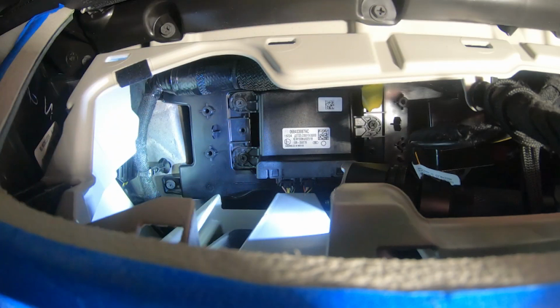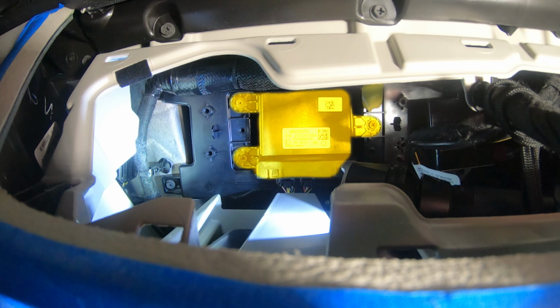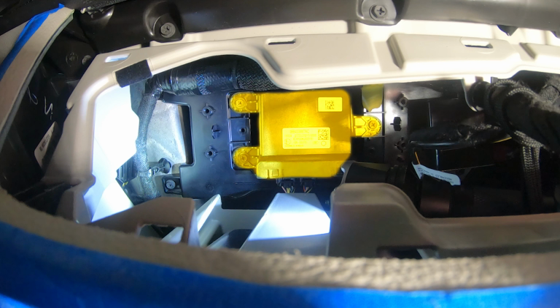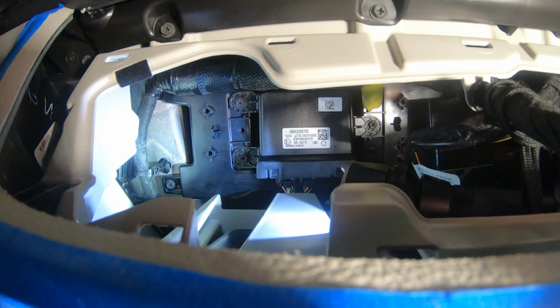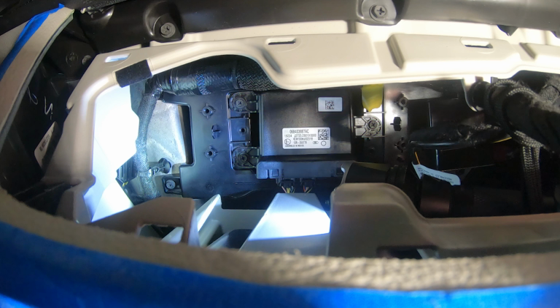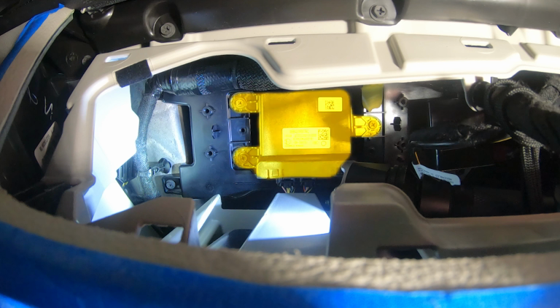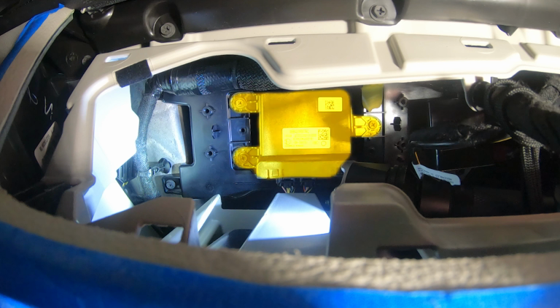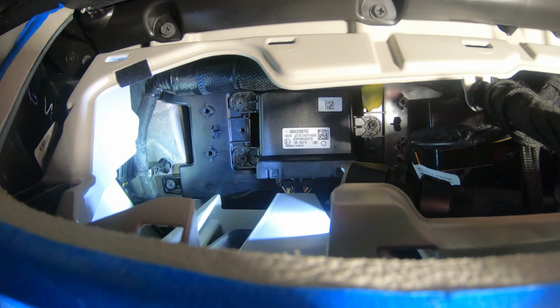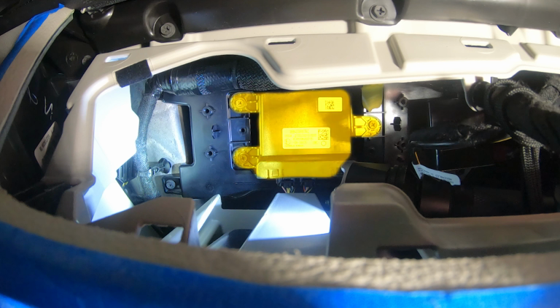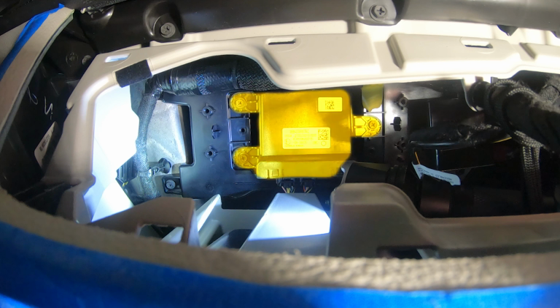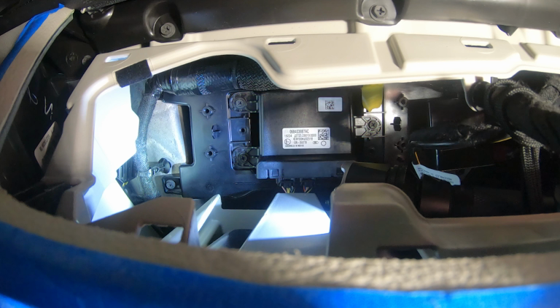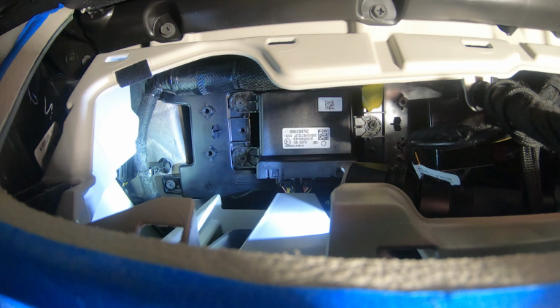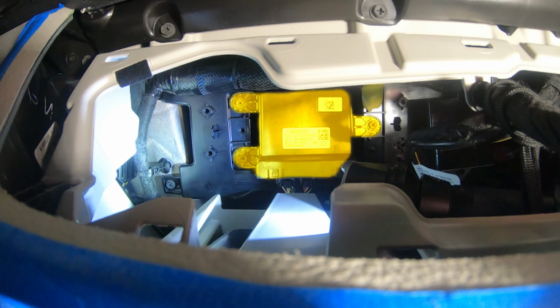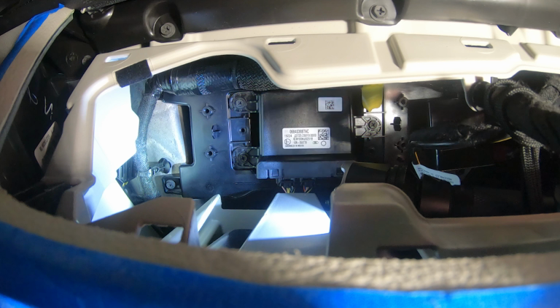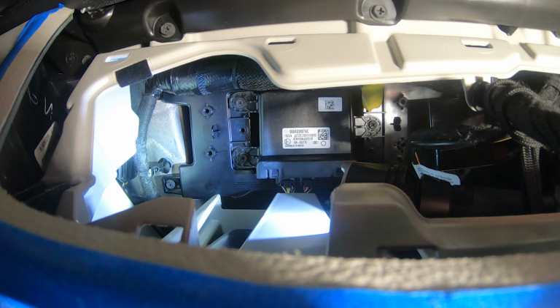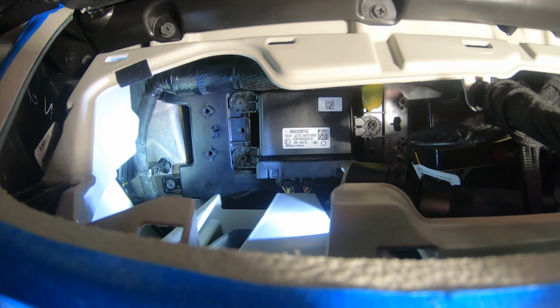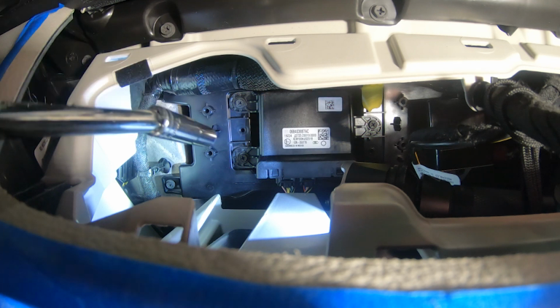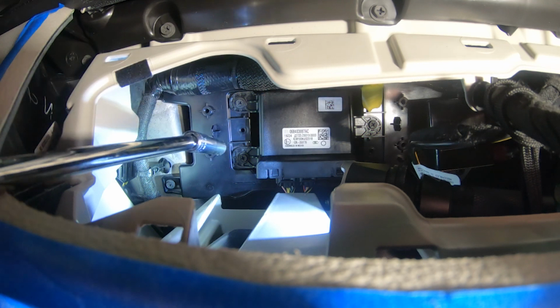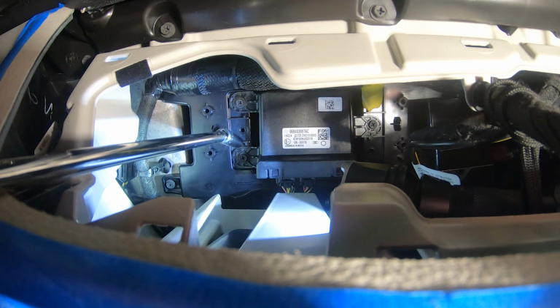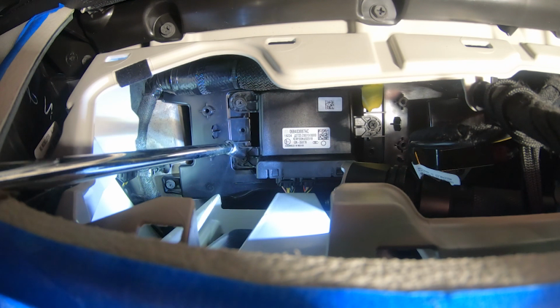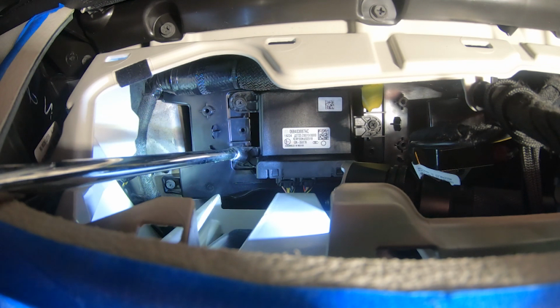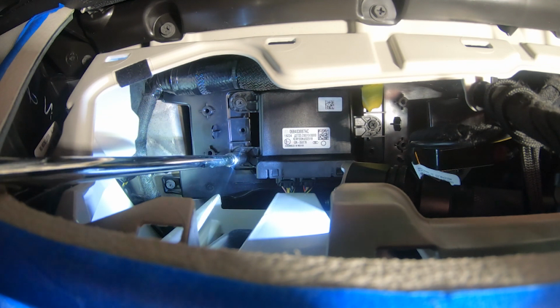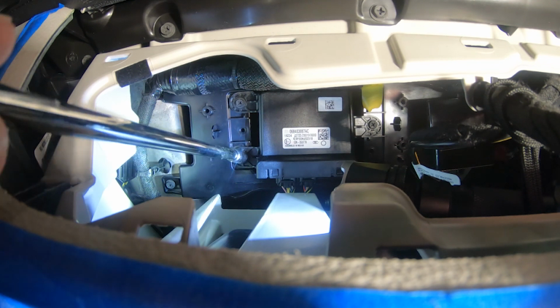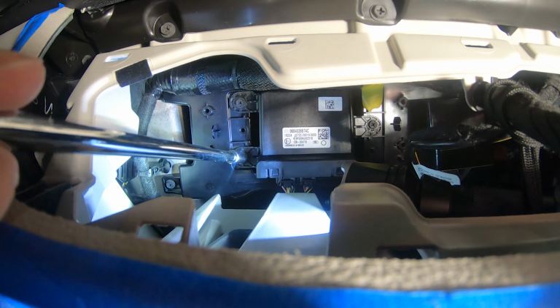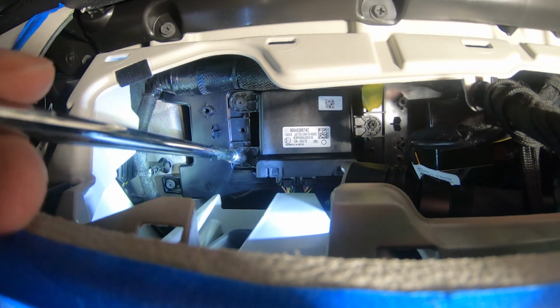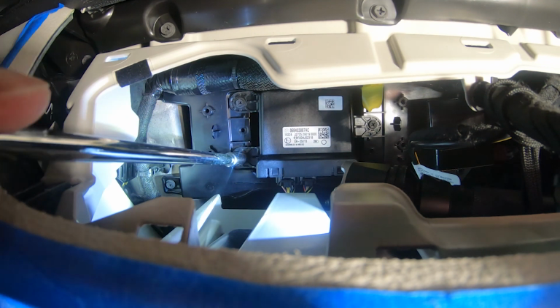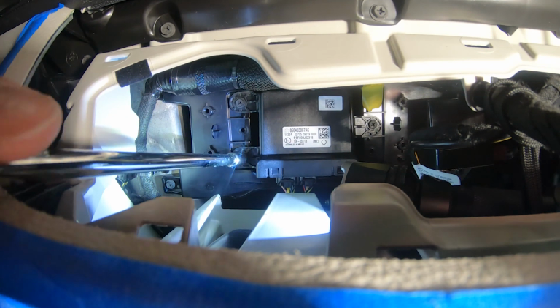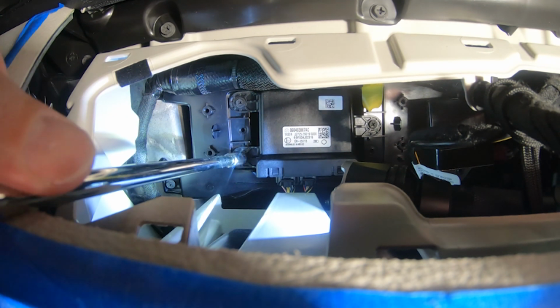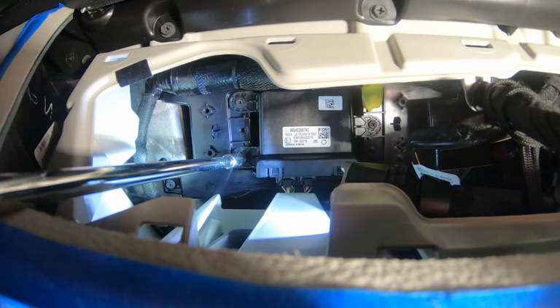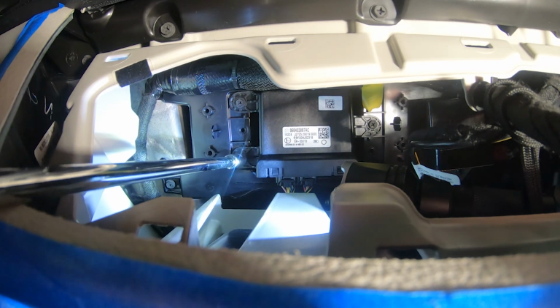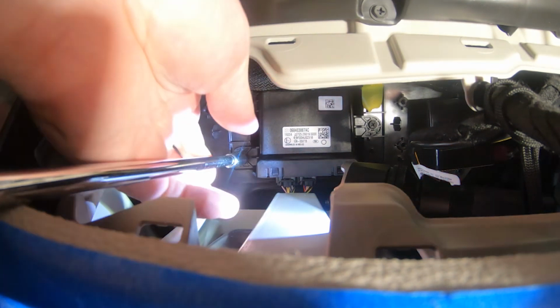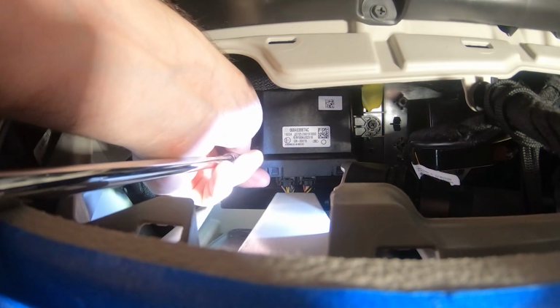Locate the security gateway module. For better access, remove the three 7mm screws holding the module.